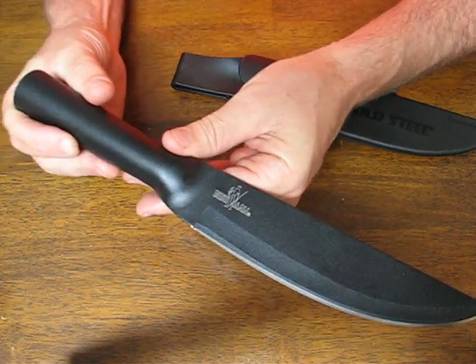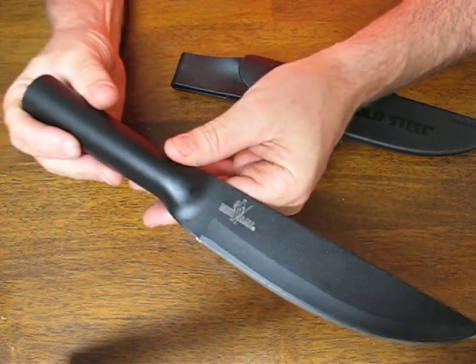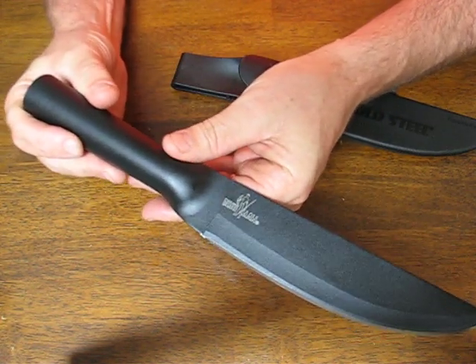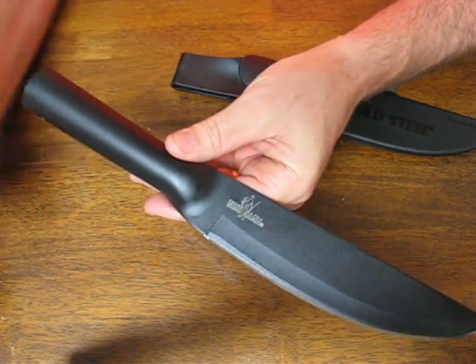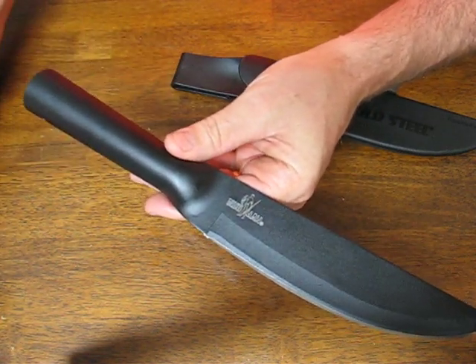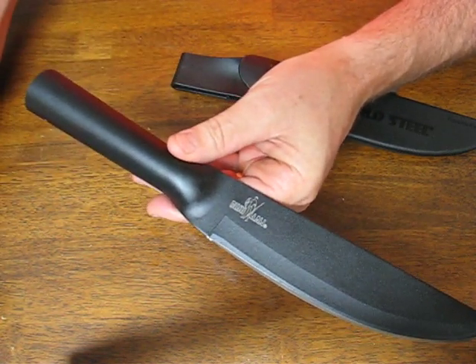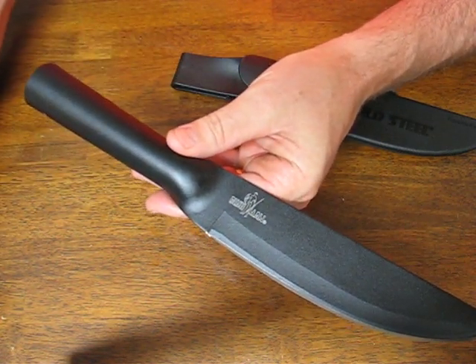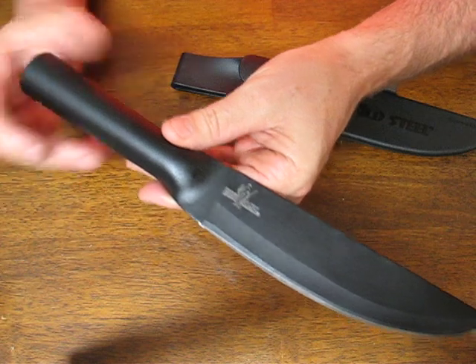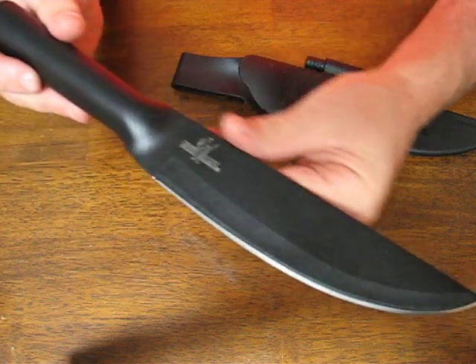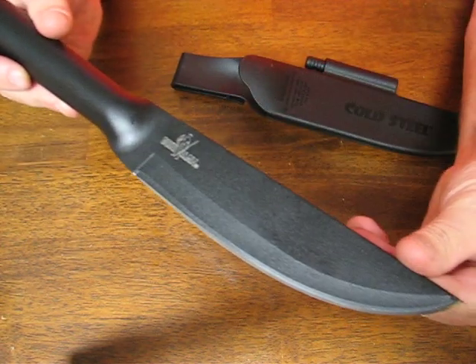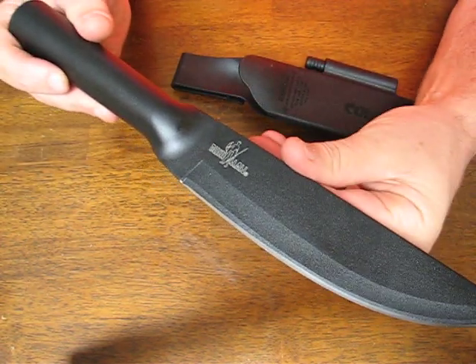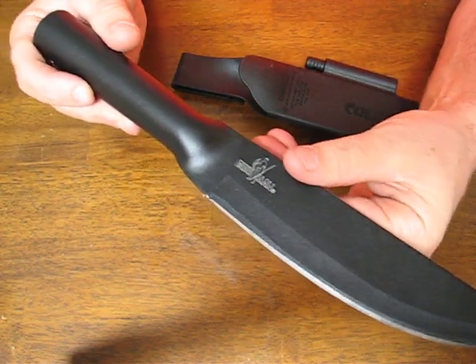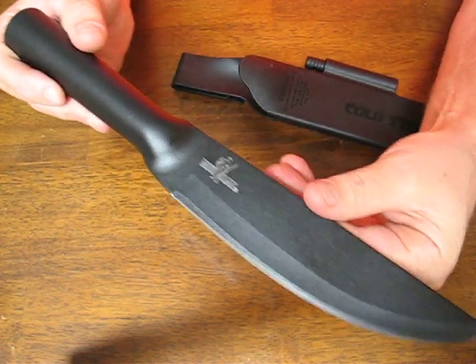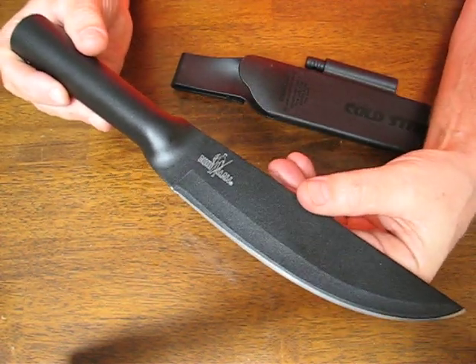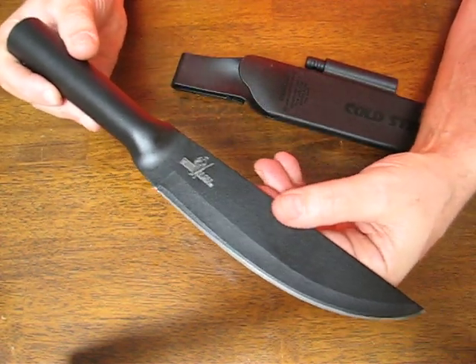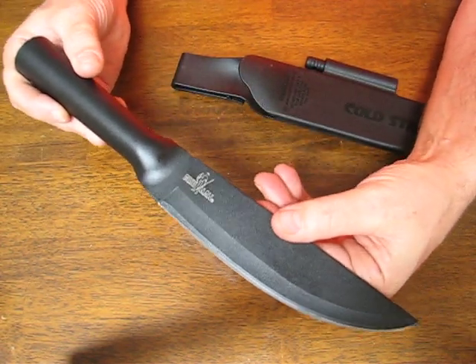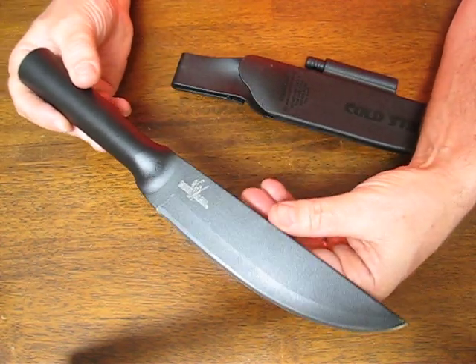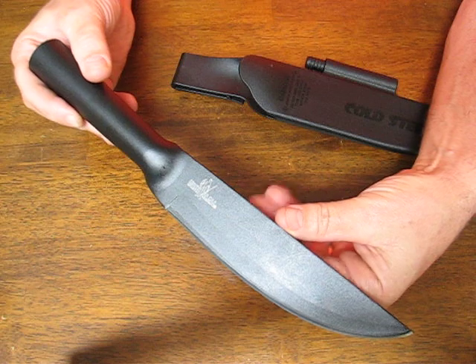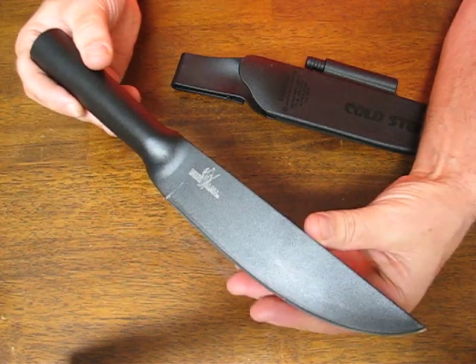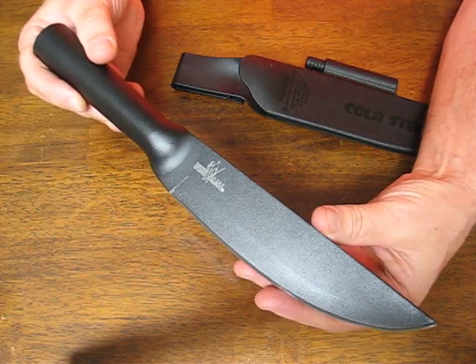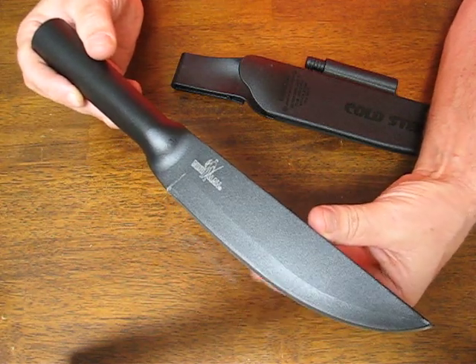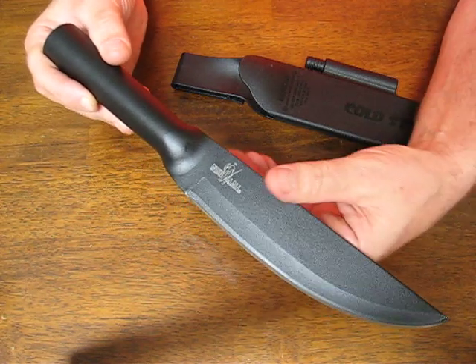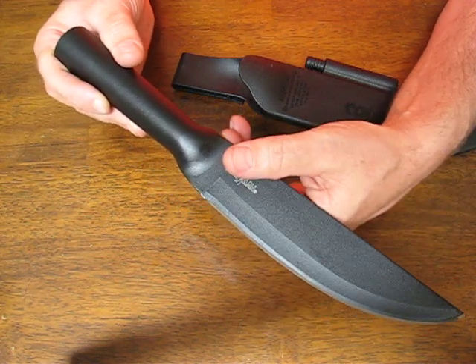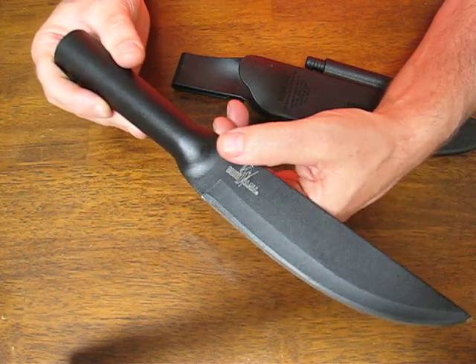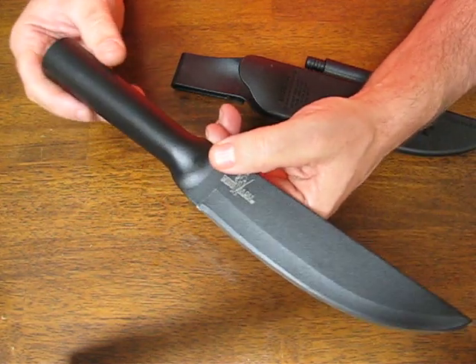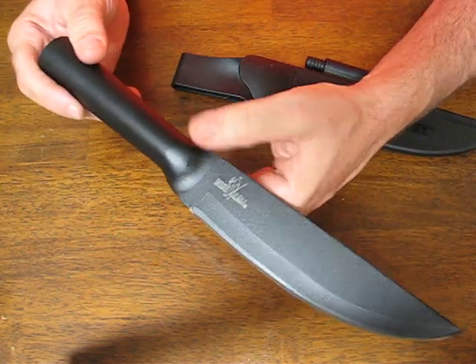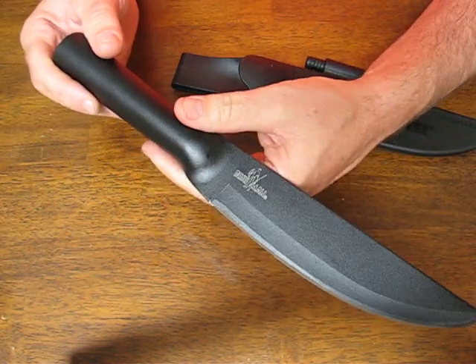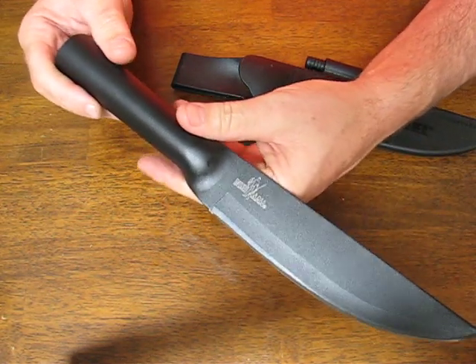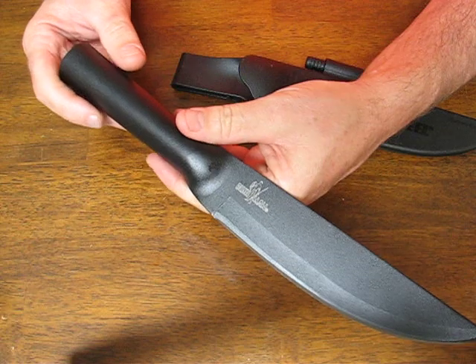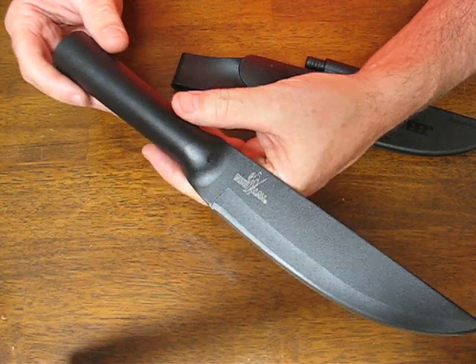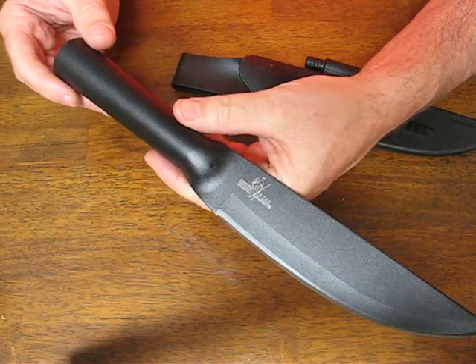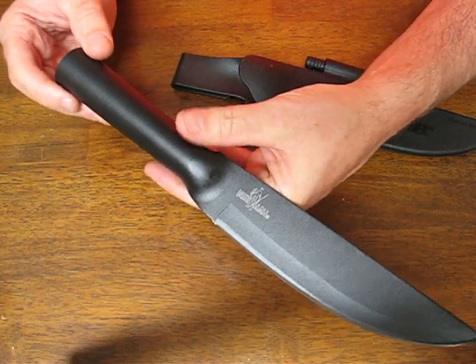The blade length is 7 inches. This is the standard size, the original model. They have since come out with a new Bowie Bushman as well, at the same price. These are a bargain at $25.49.